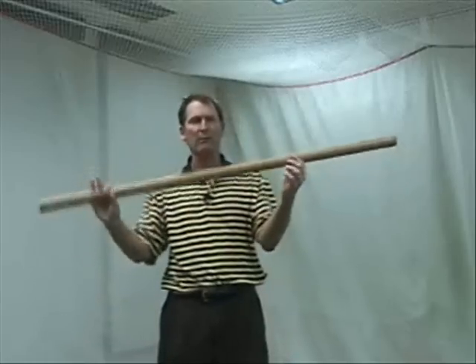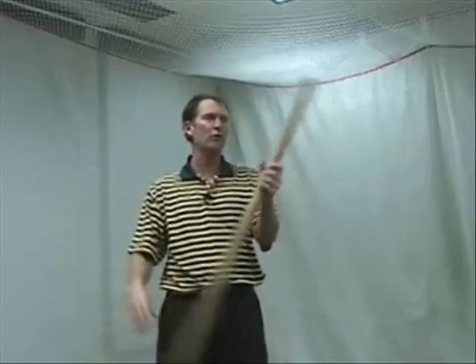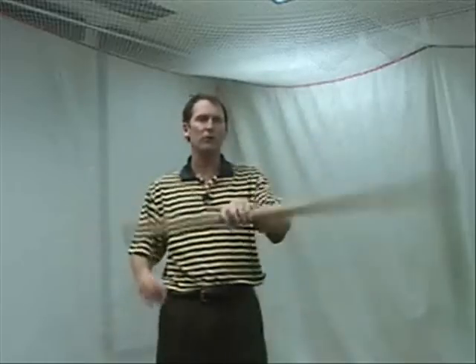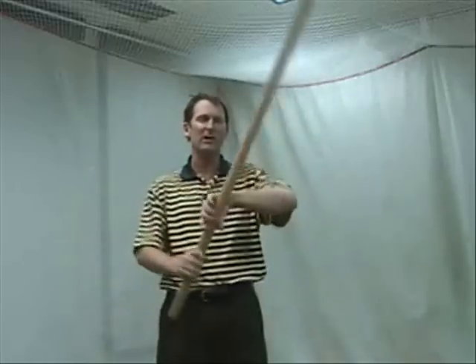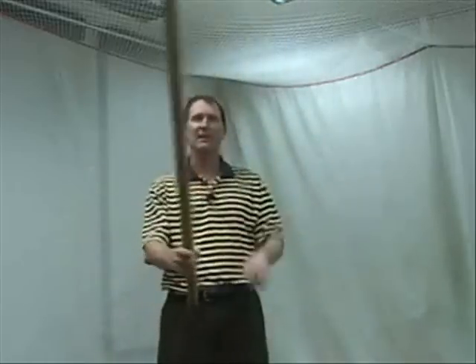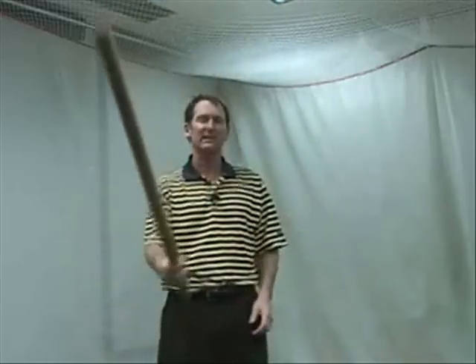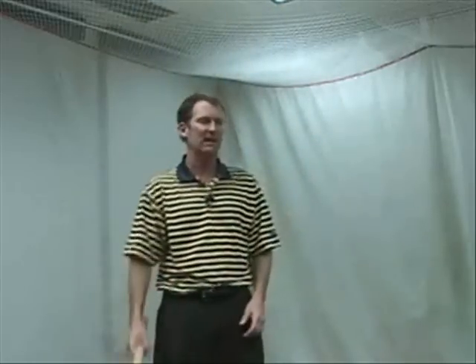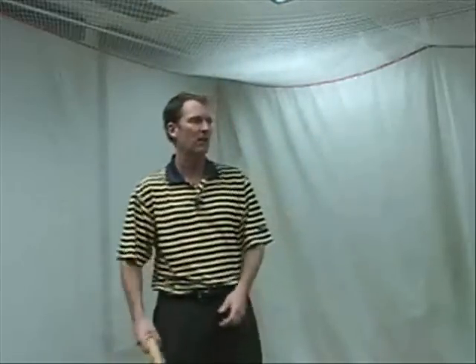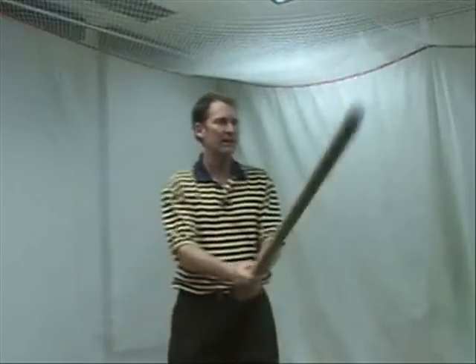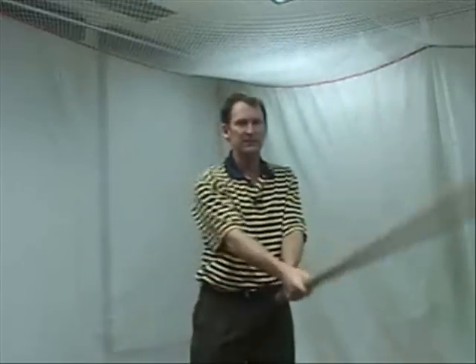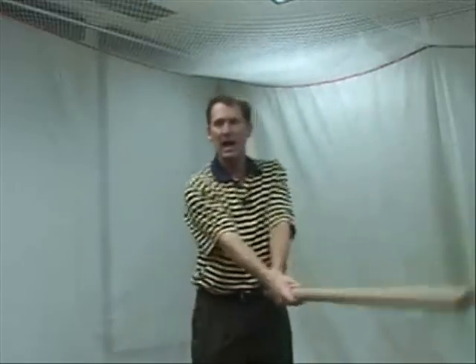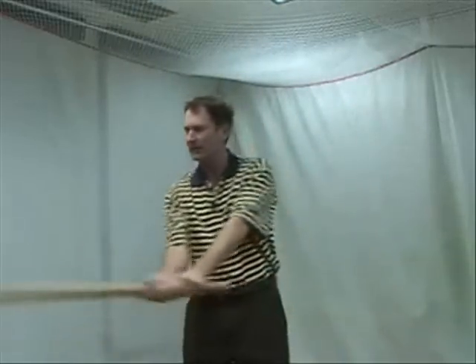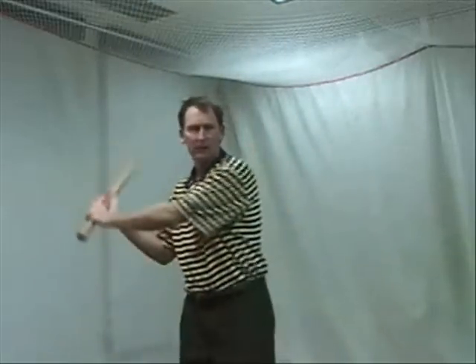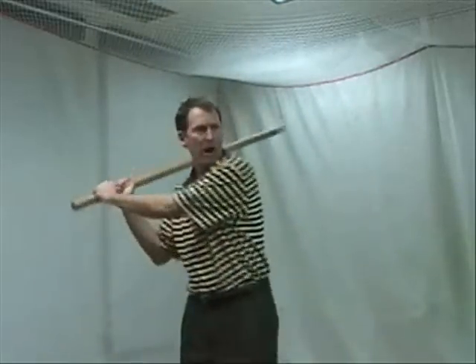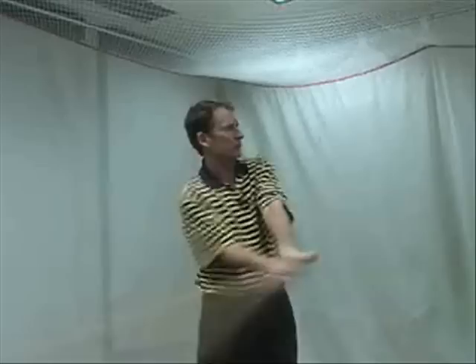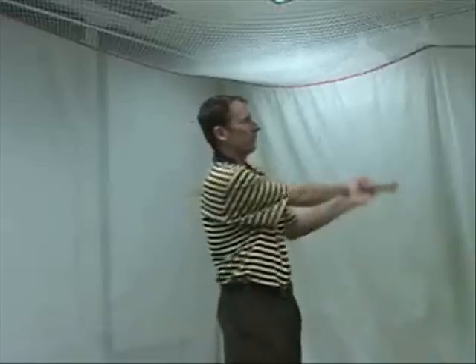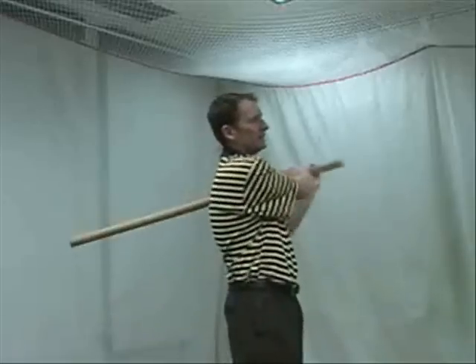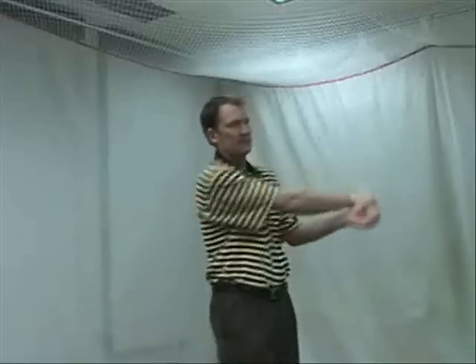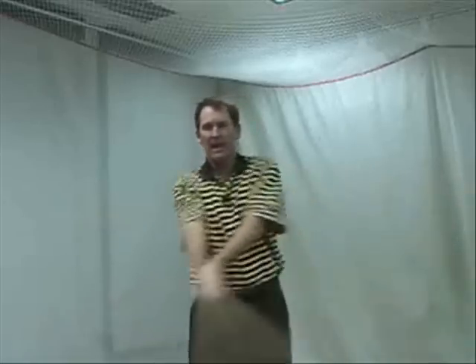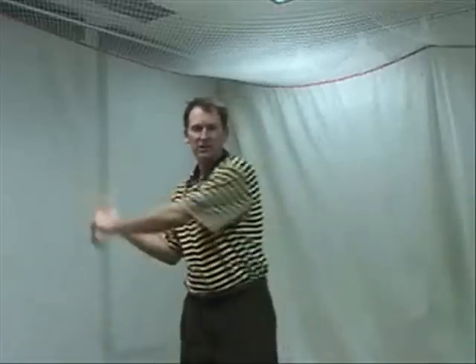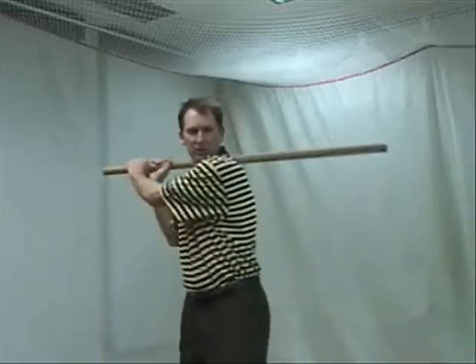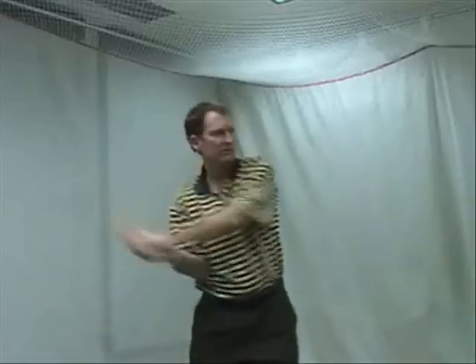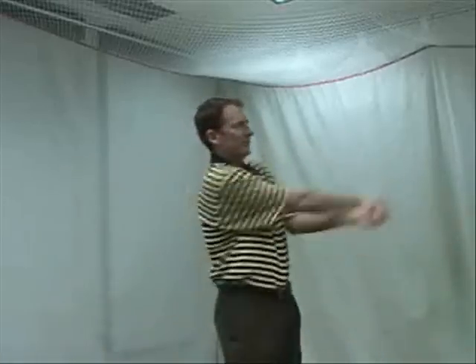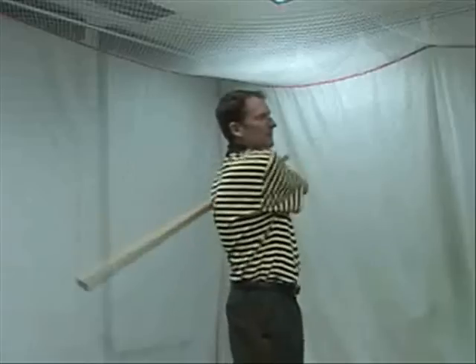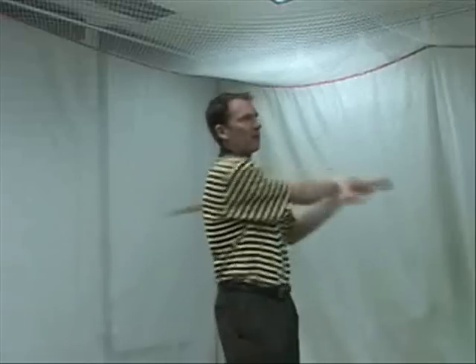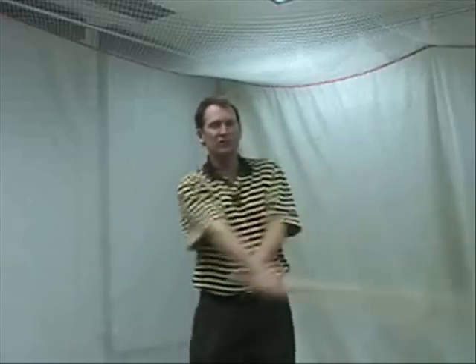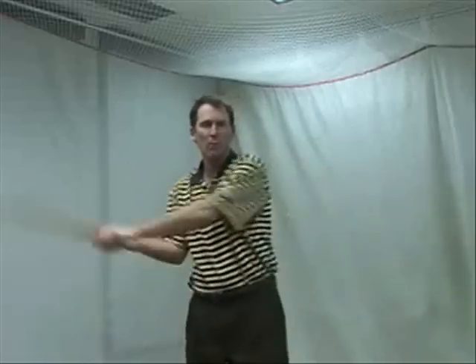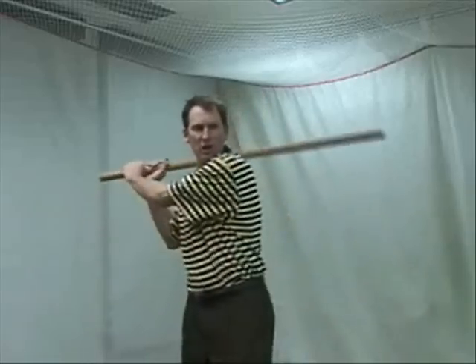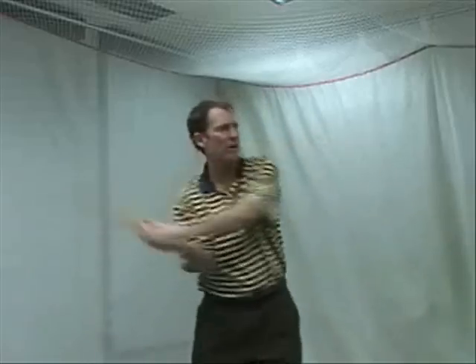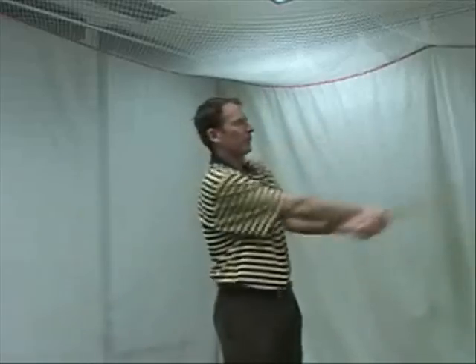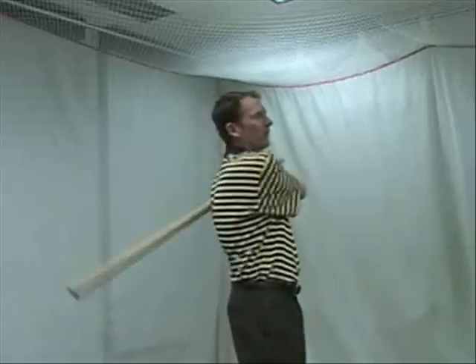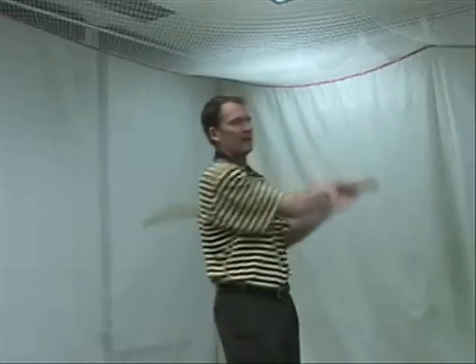Grab a broom or something like this — it's kind of long — and just get out into the garage or someplace and just keep the muscles somewhat toned up for the golf swing.